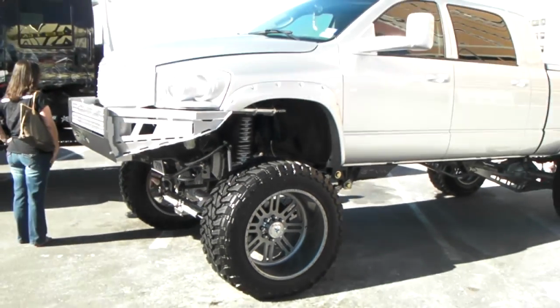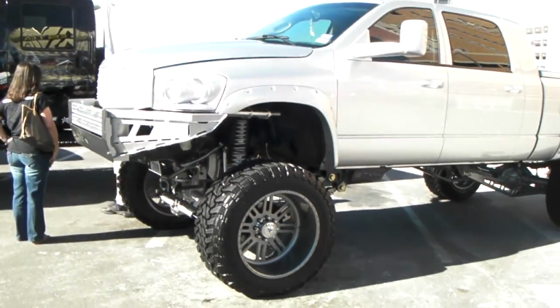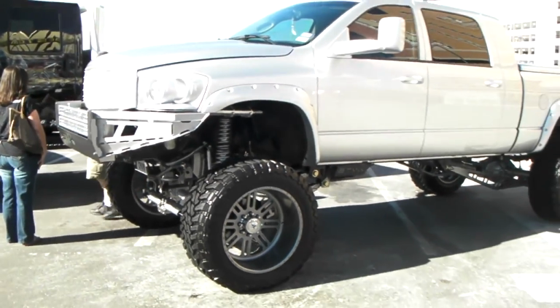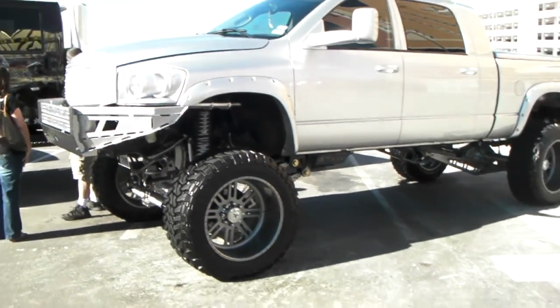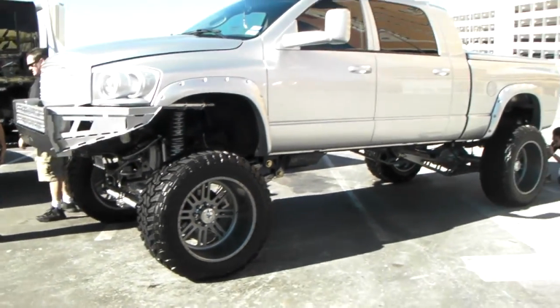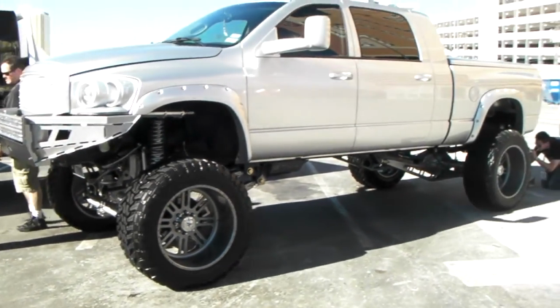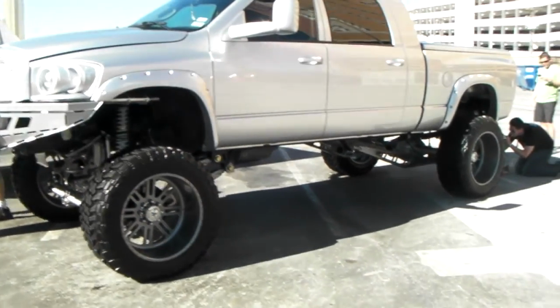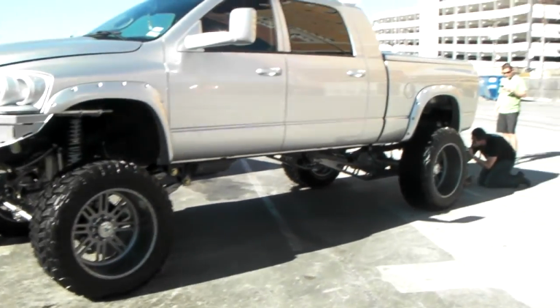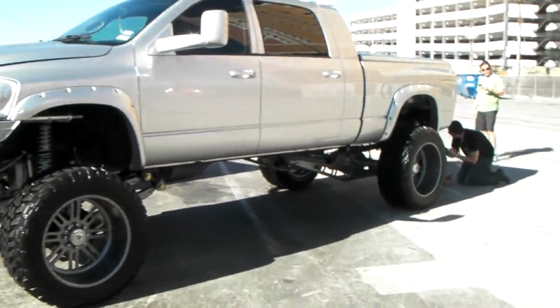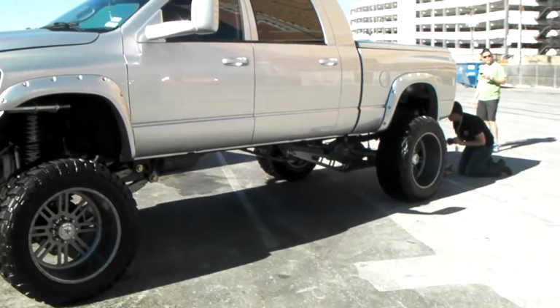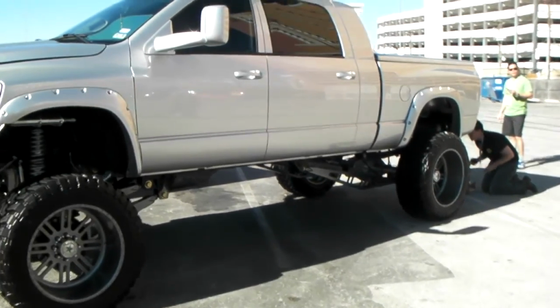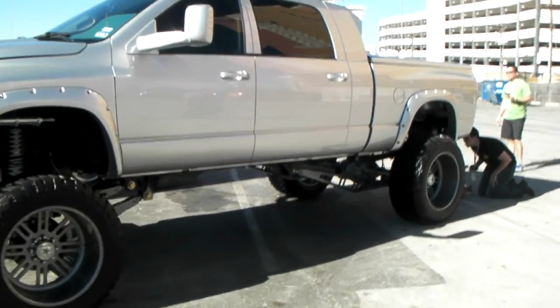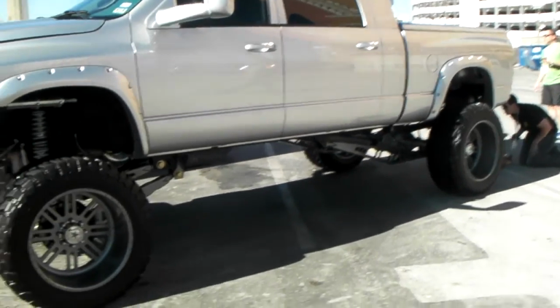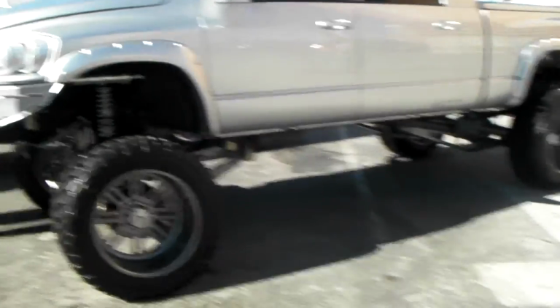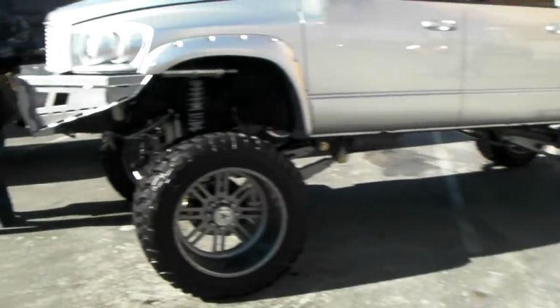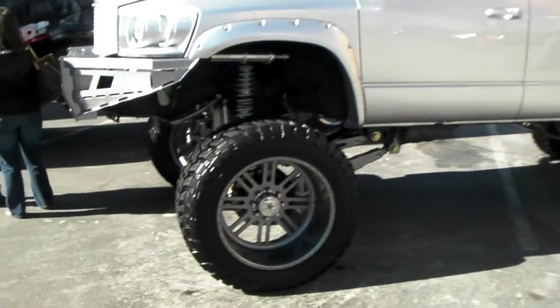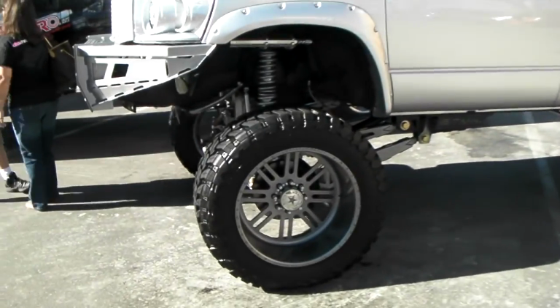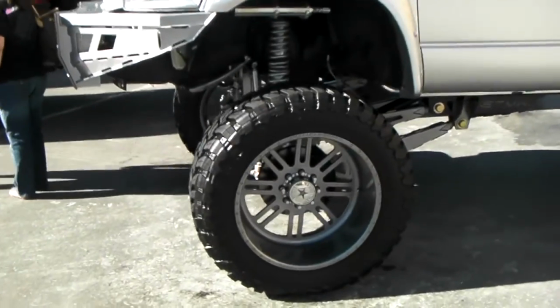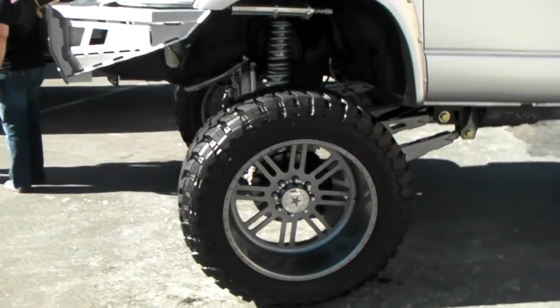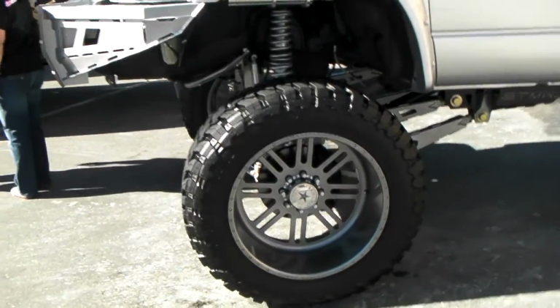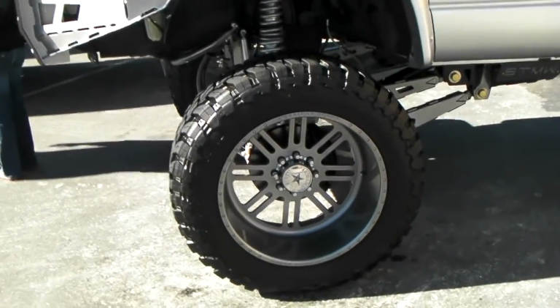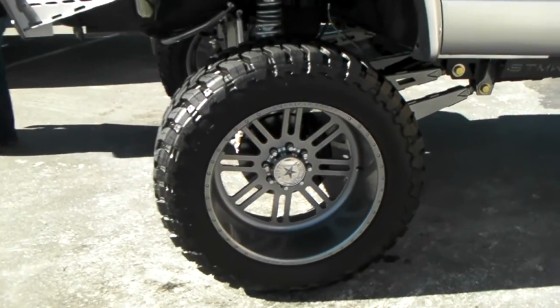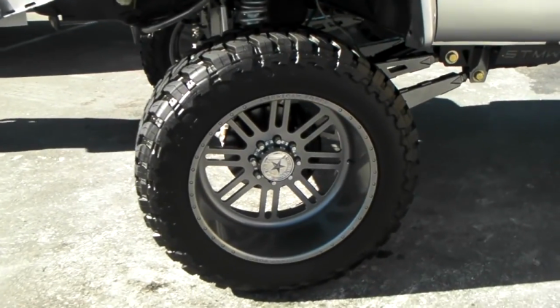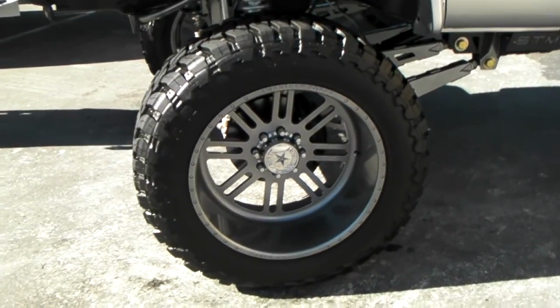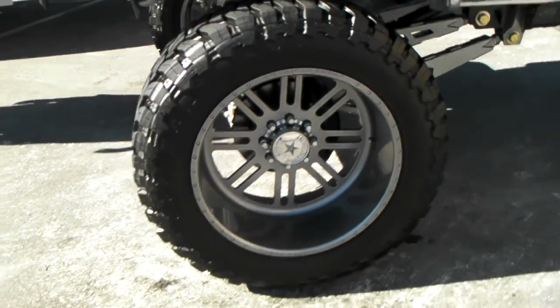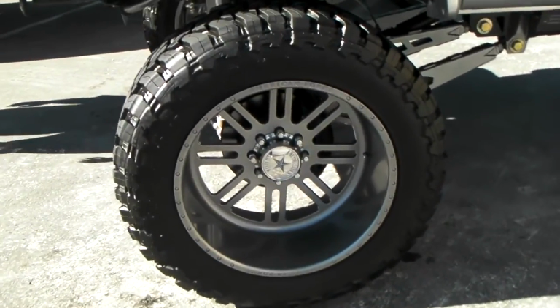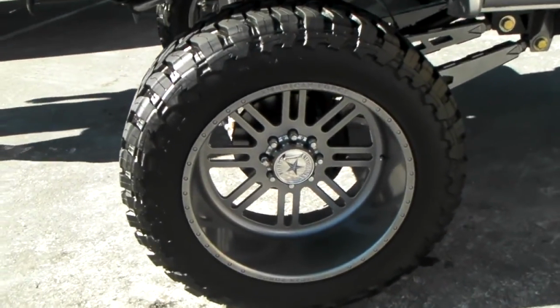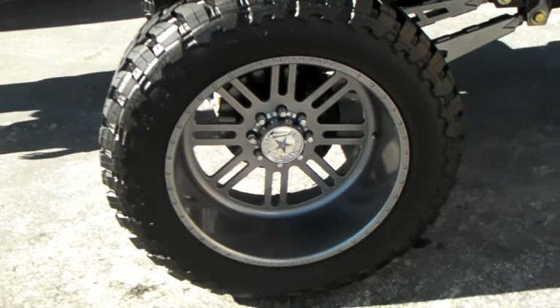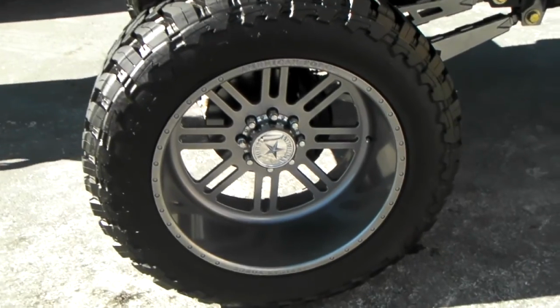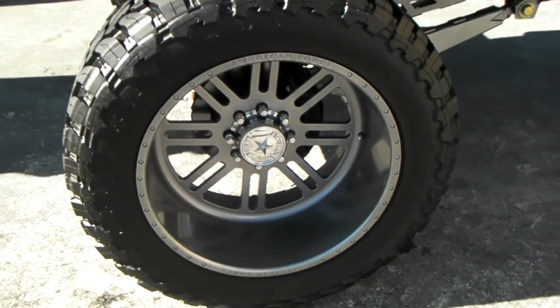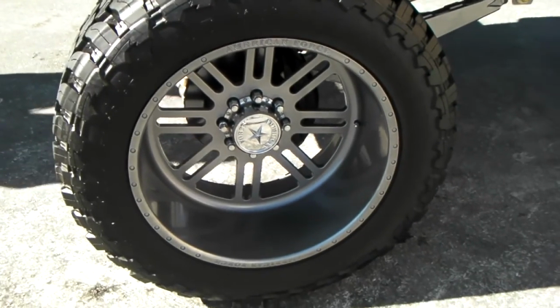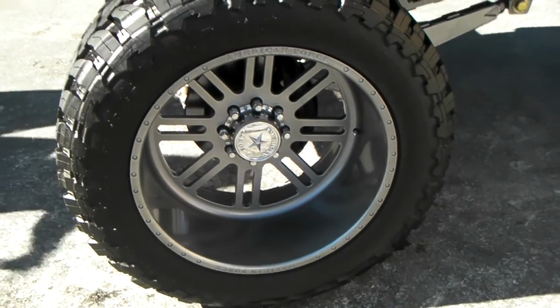Great-looking vehicle, great-looking wheels. American Force does a great job on everything. Finishes are just absolutely clean. We can have any wheel custom painted, custom powder coated — anything you like.